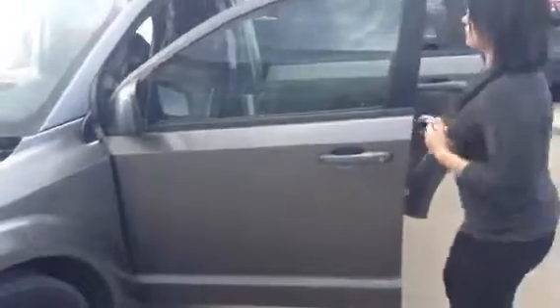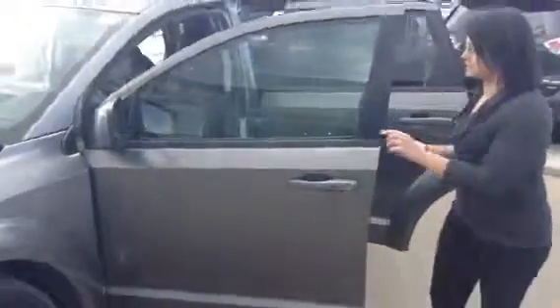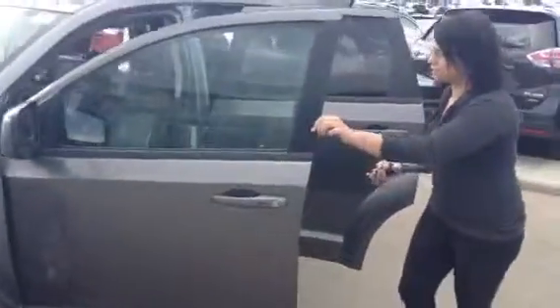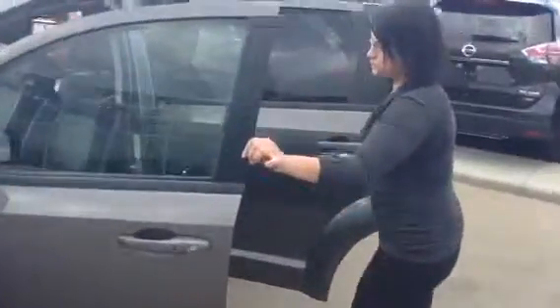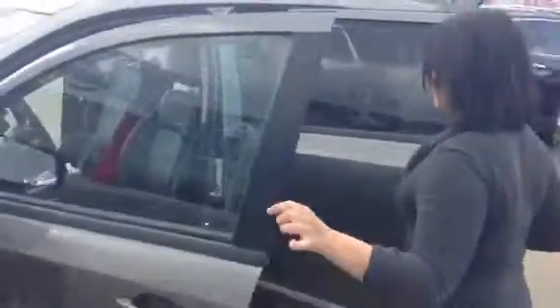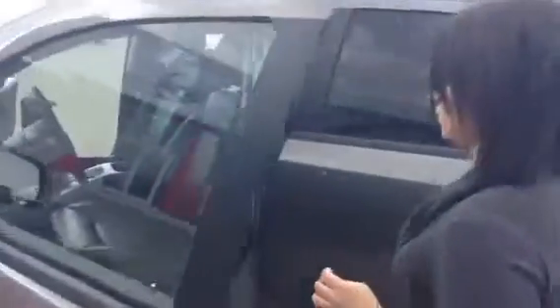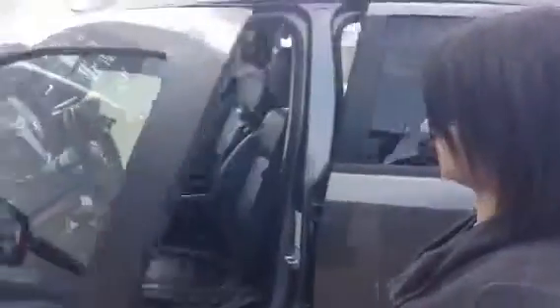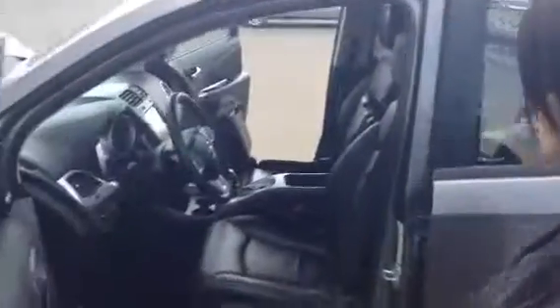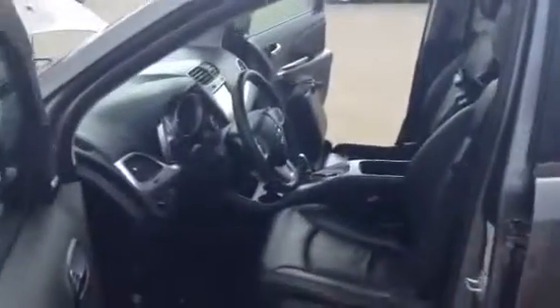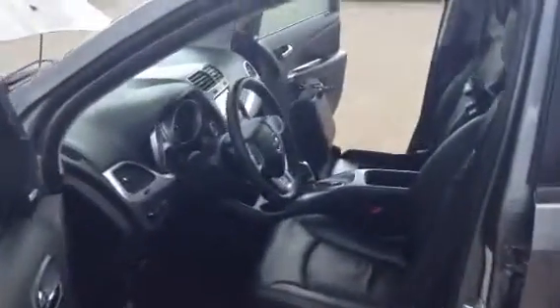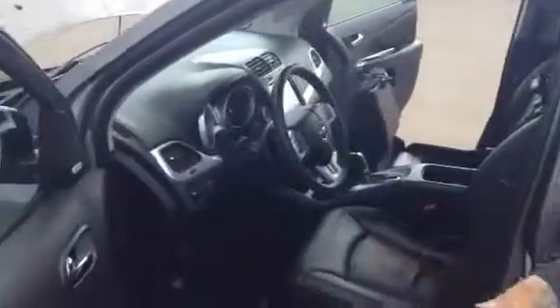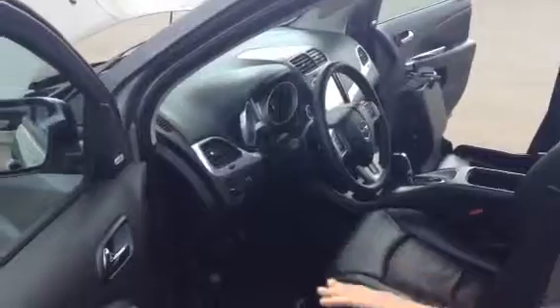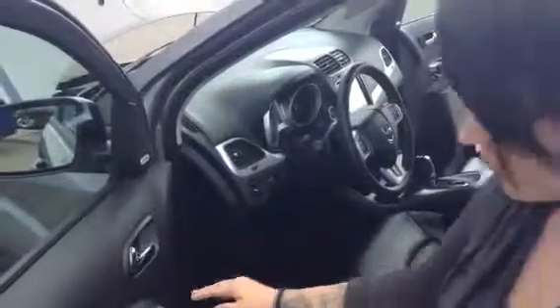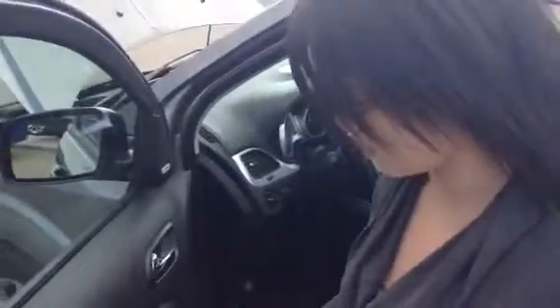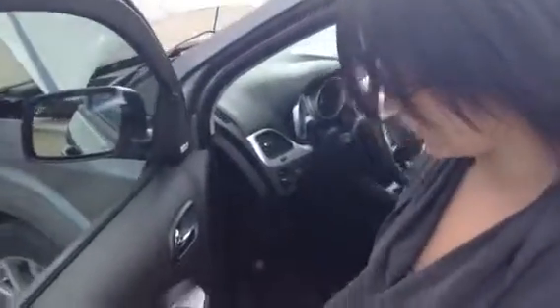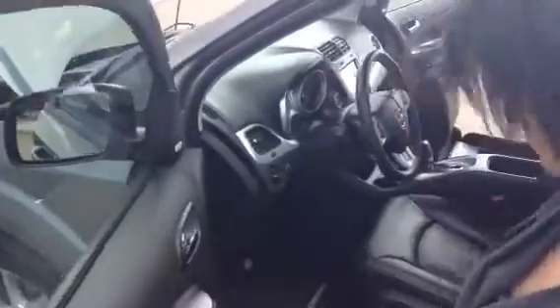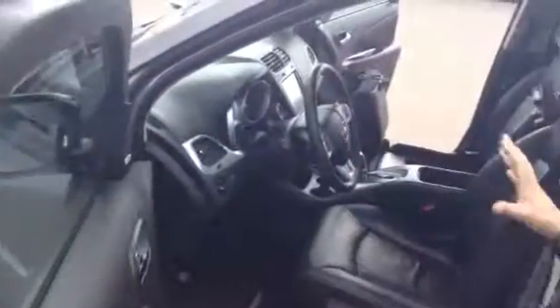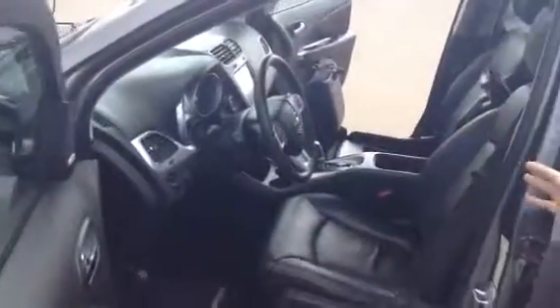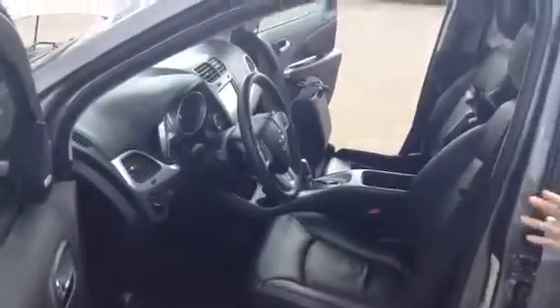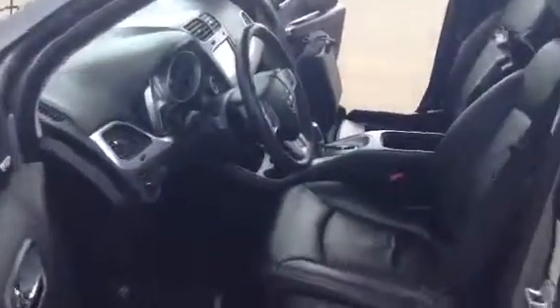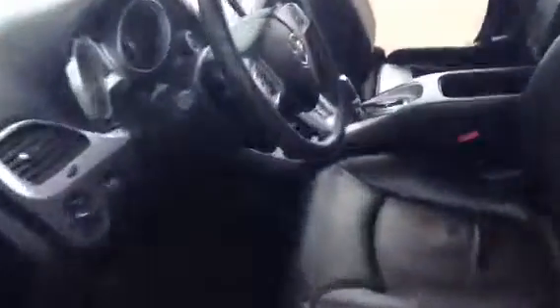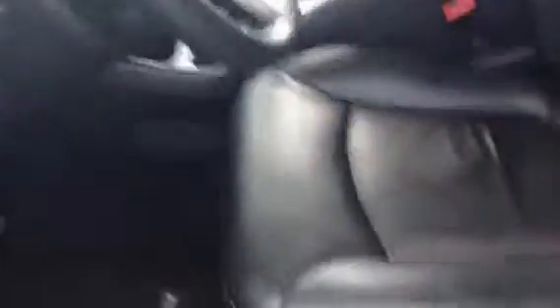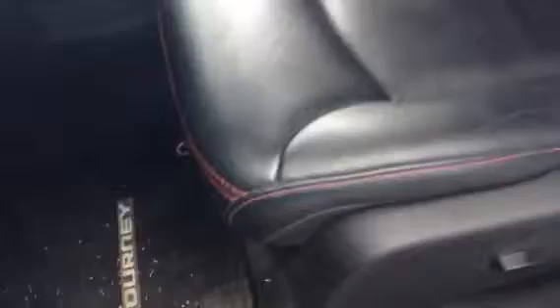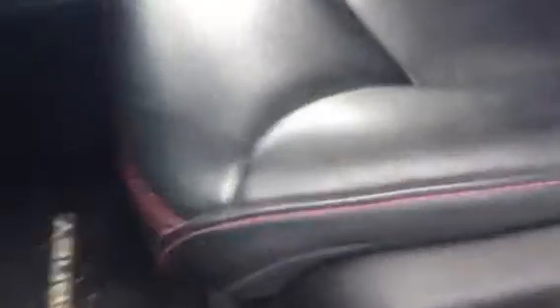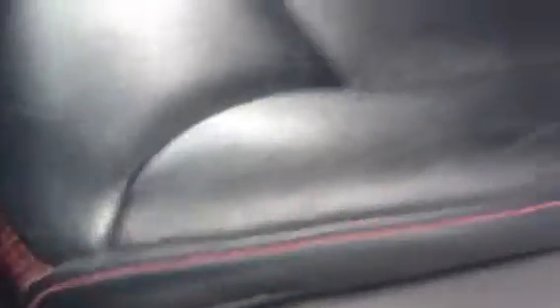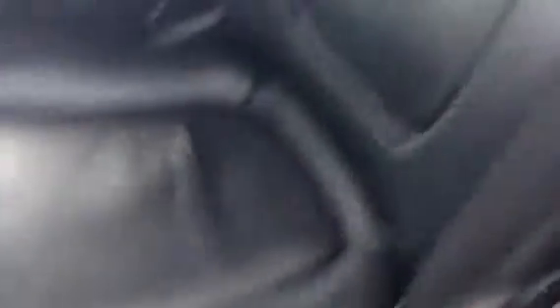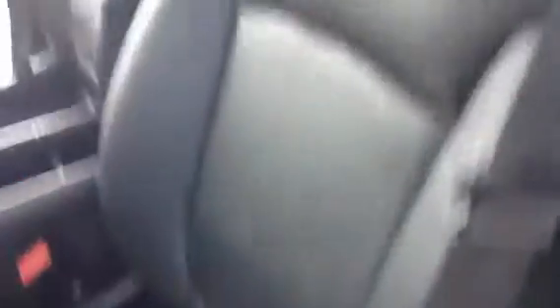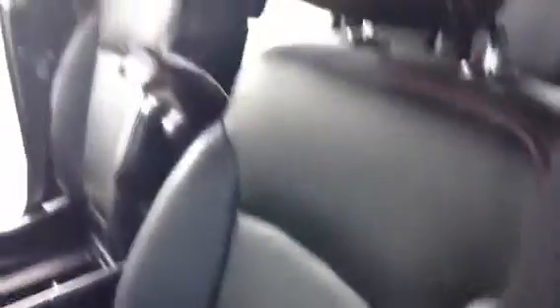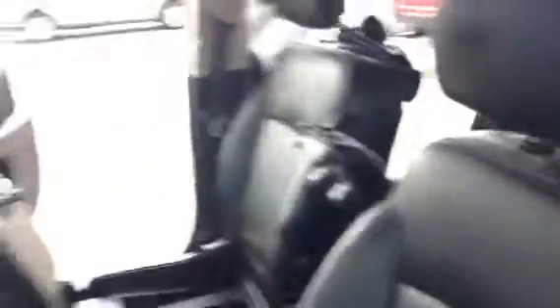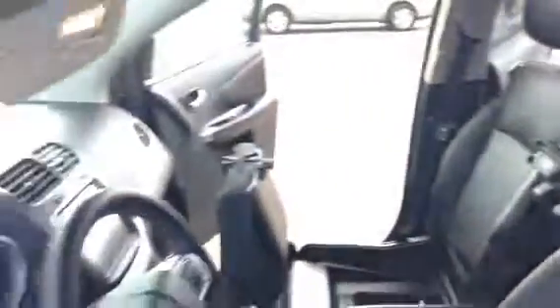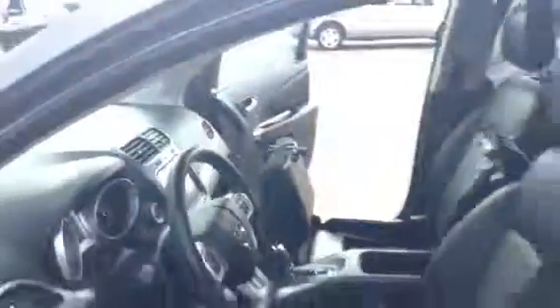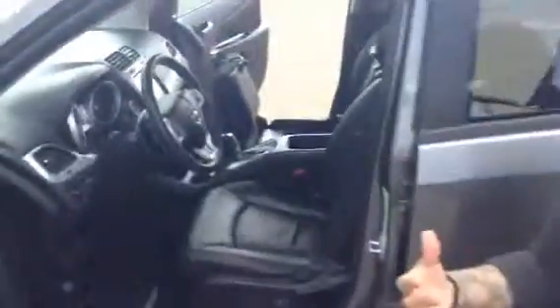Coming to the front seat here. Power controls for everything are on the door here. It does have nice leather with the red sporty trim on the inside, so even if you're driving a family vehicle it still feels like you're driving something with a little bit more class.